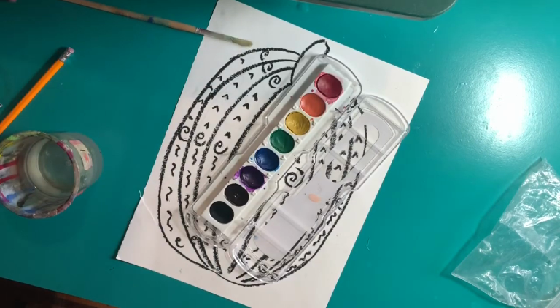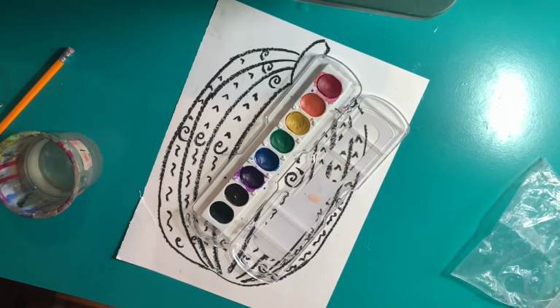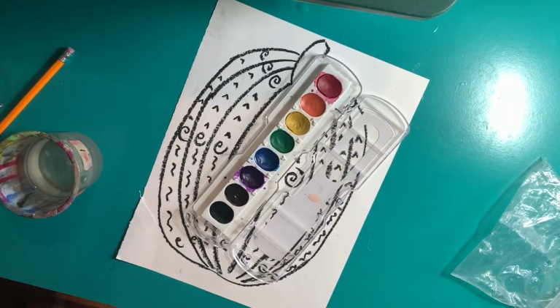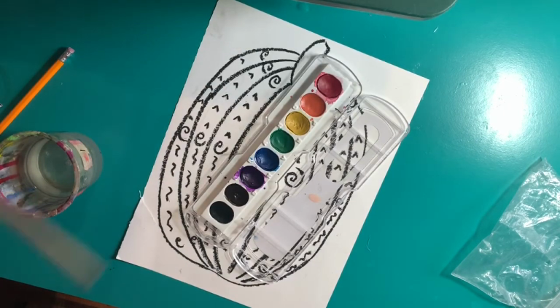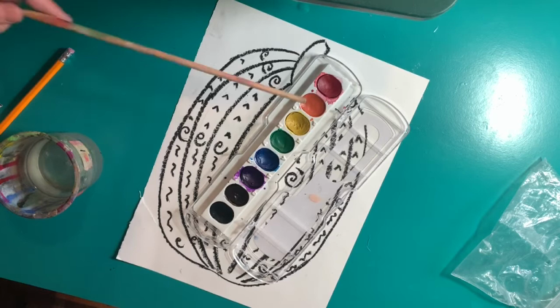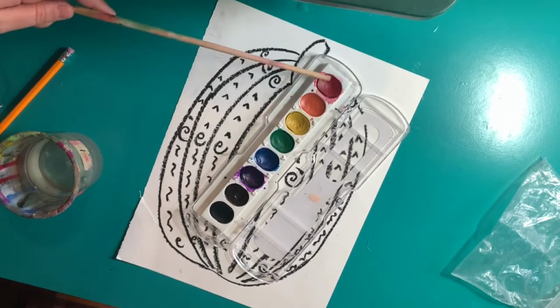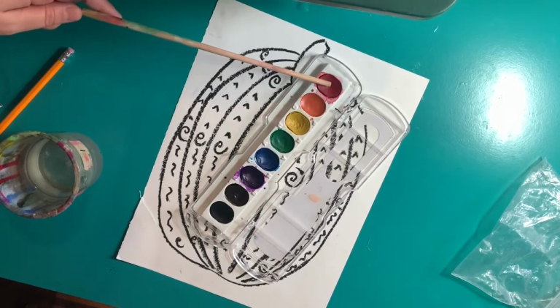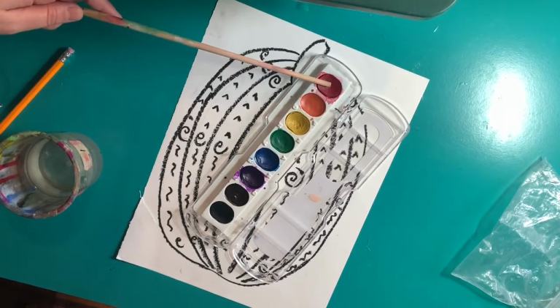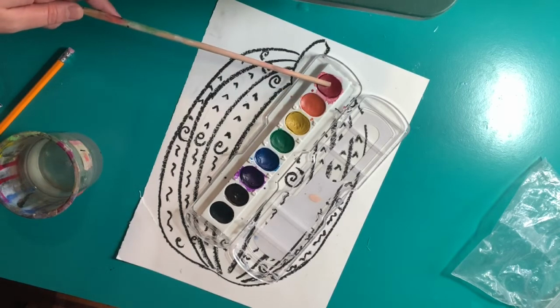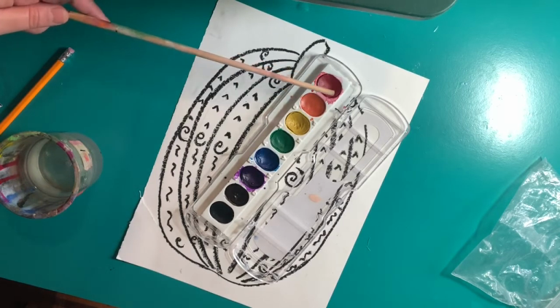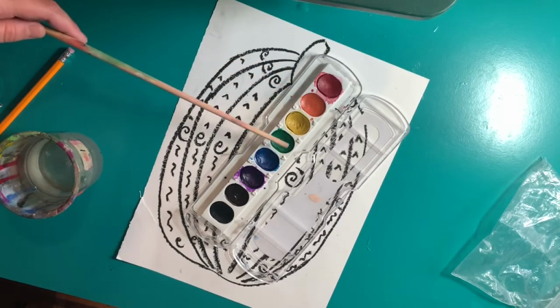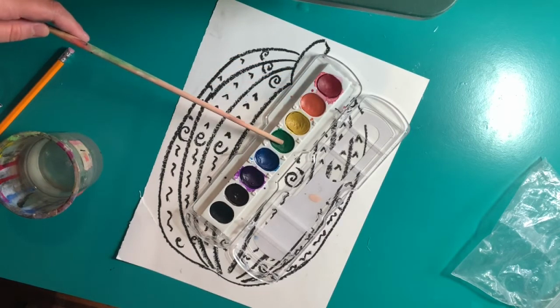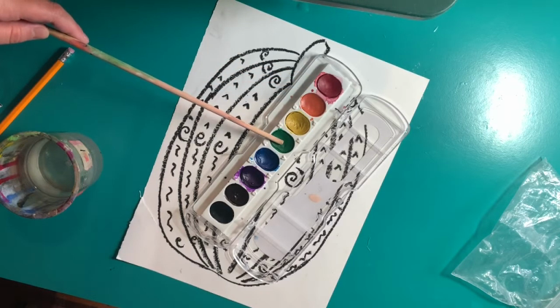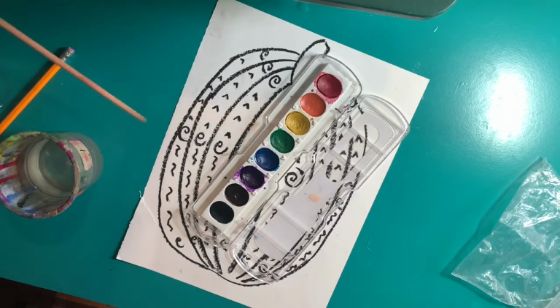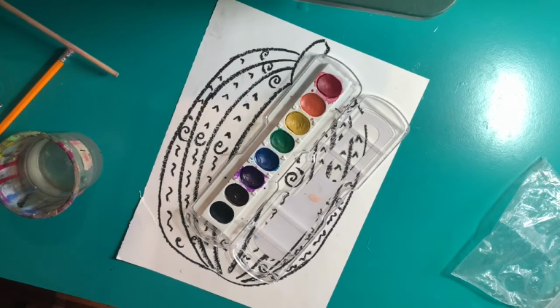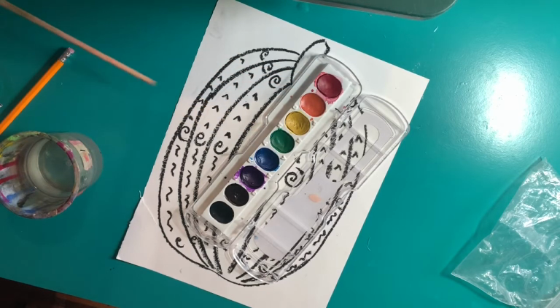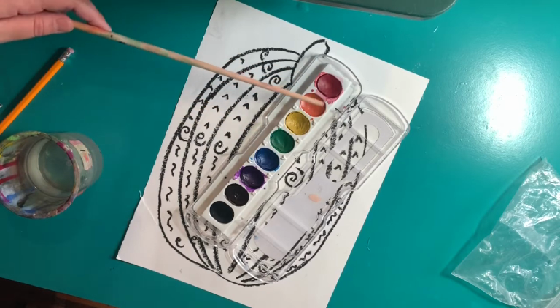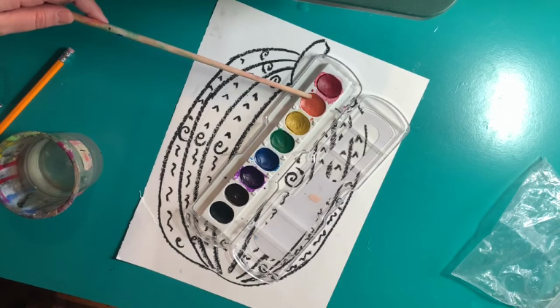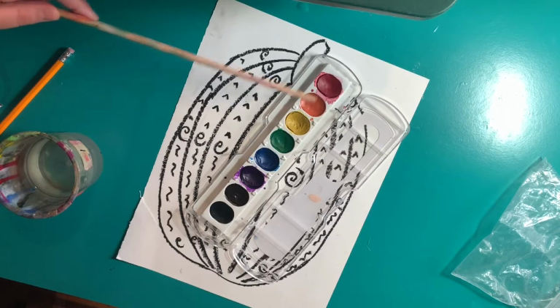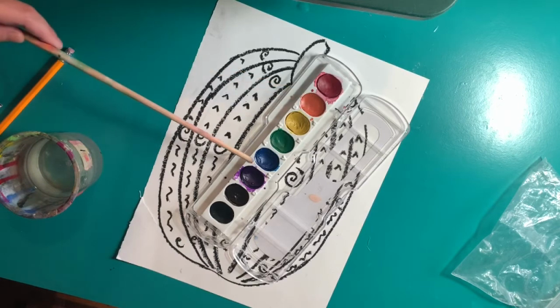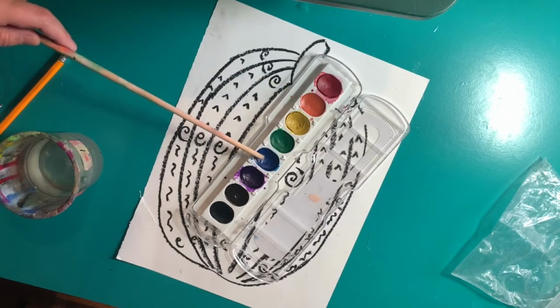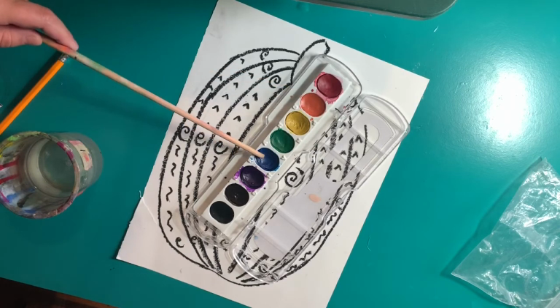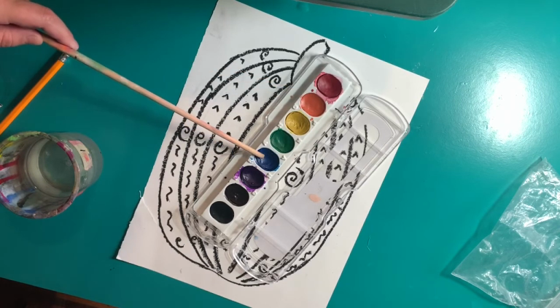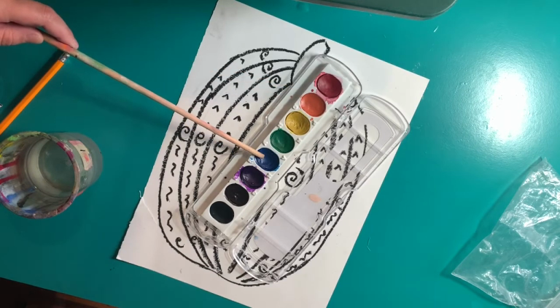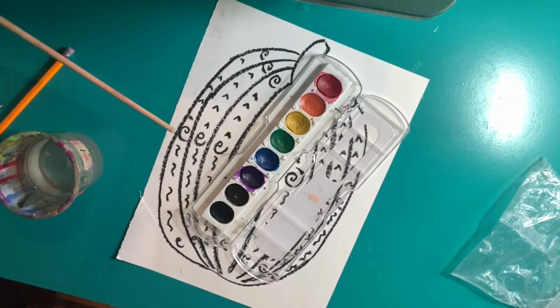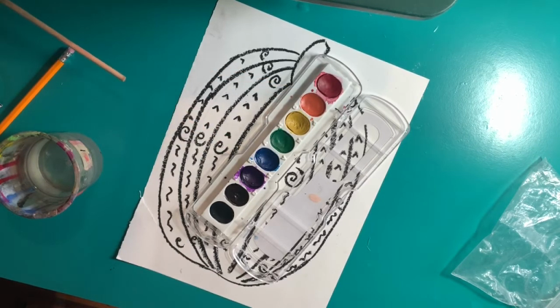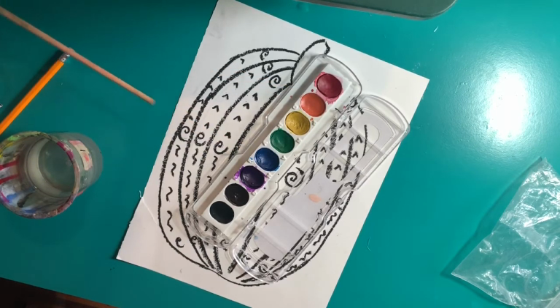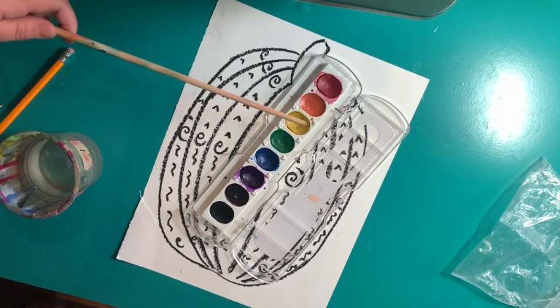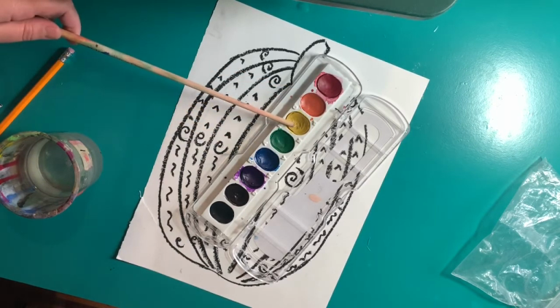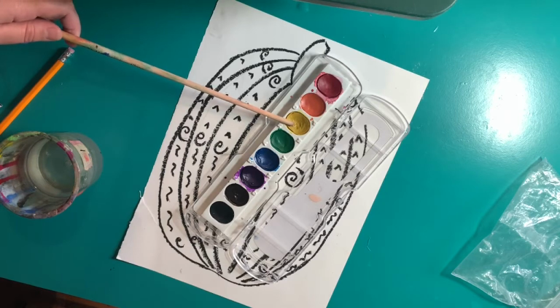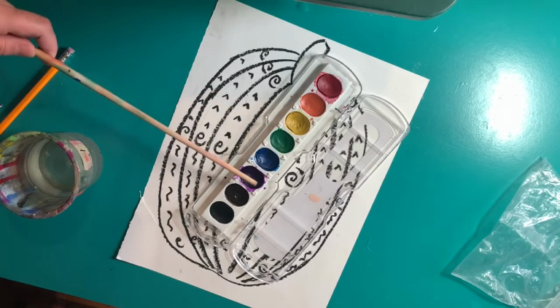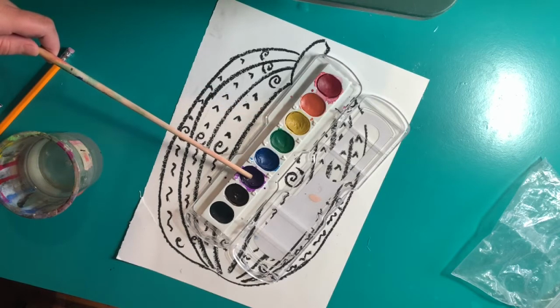First, choose a complementary color scheme. Maybe it's red and green, maybe it's orange and blue, or the third option of yellow and purple.